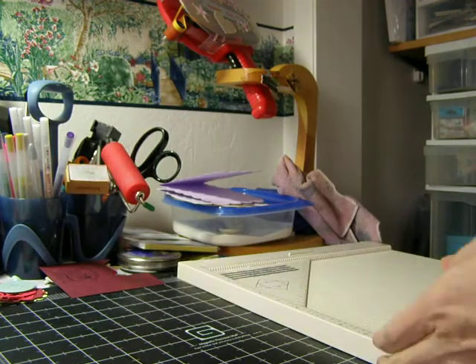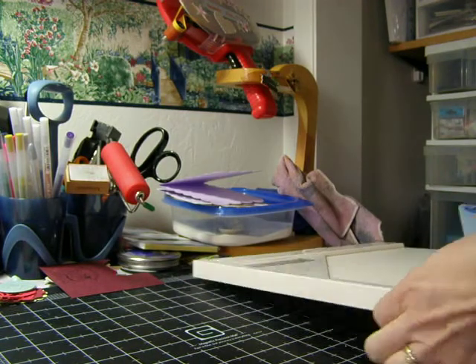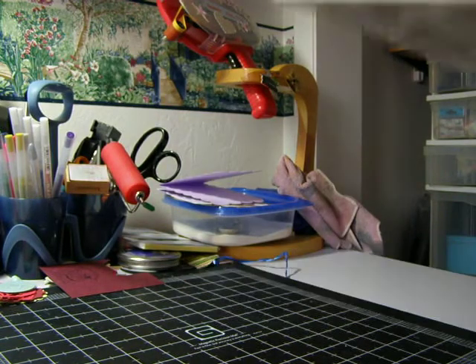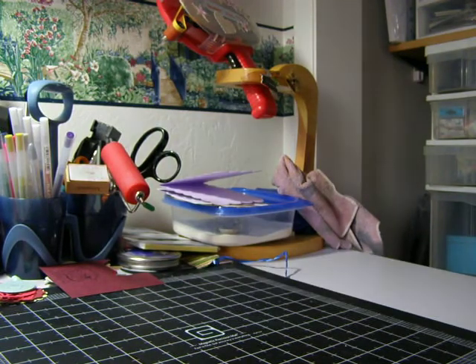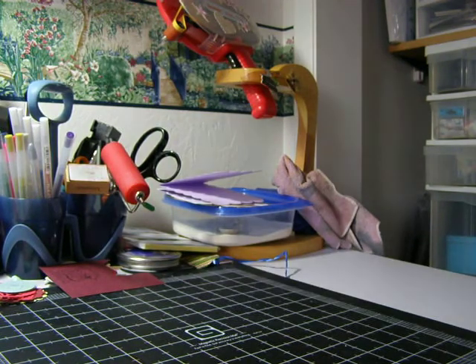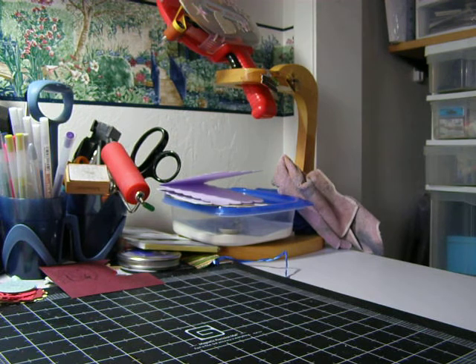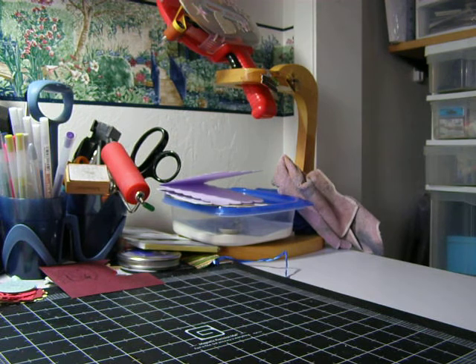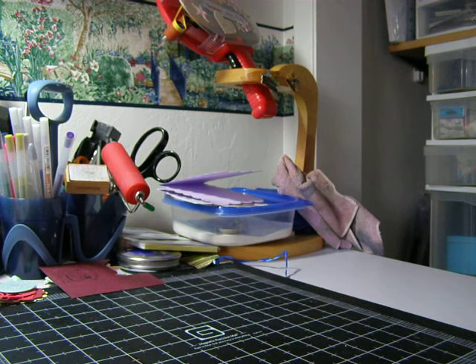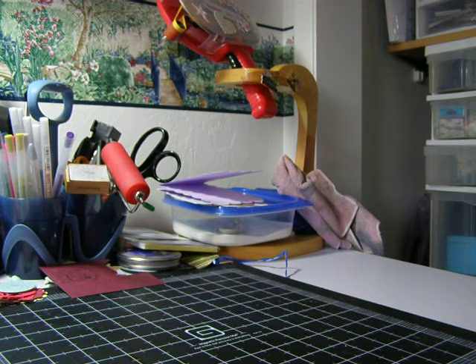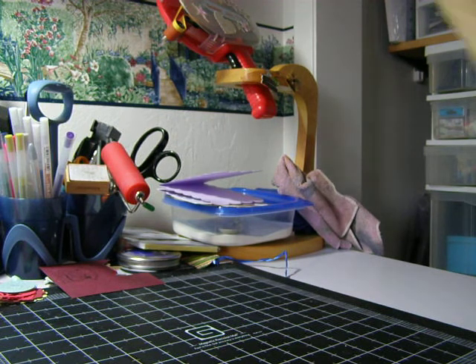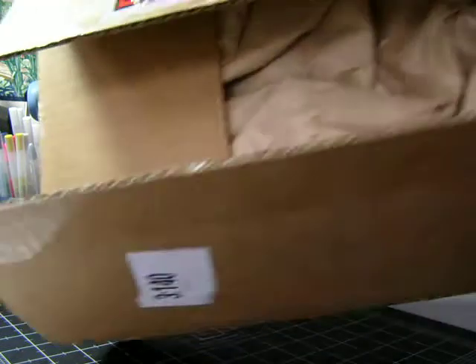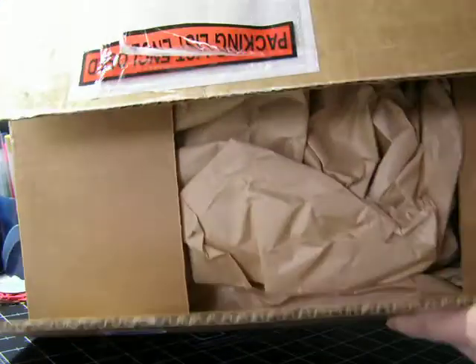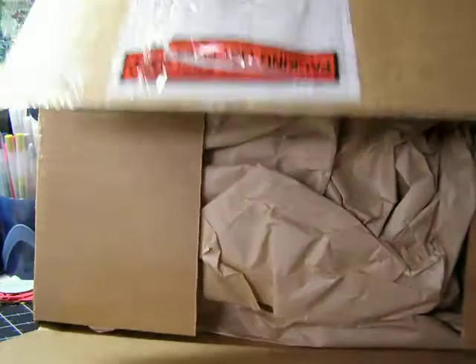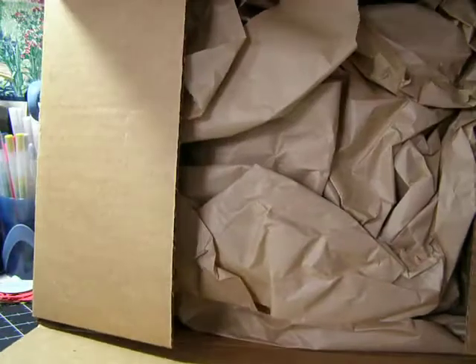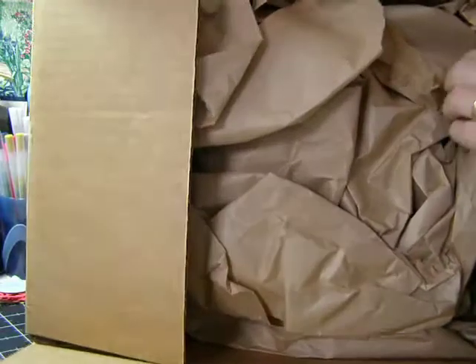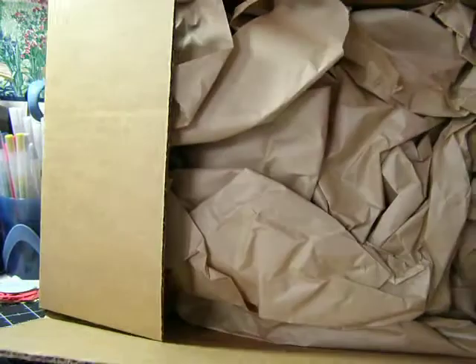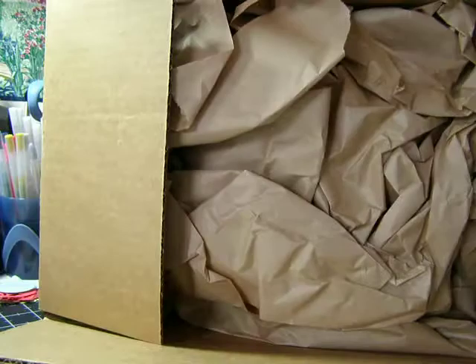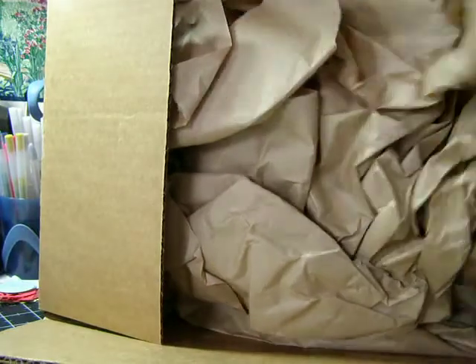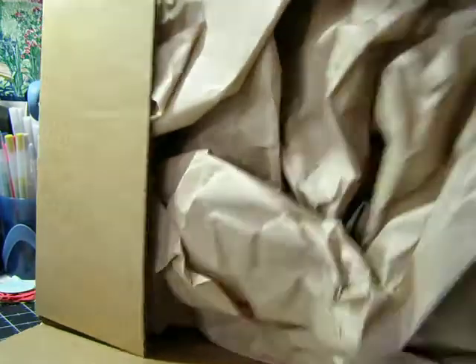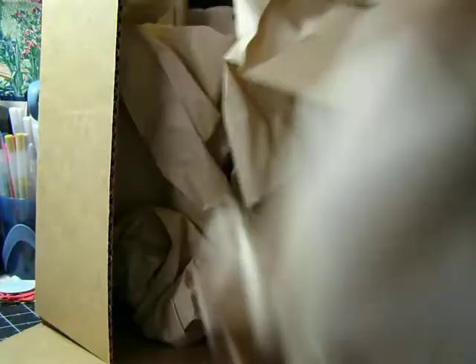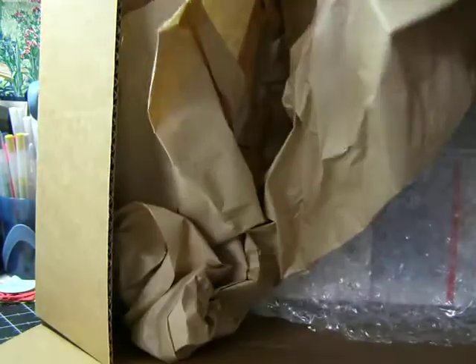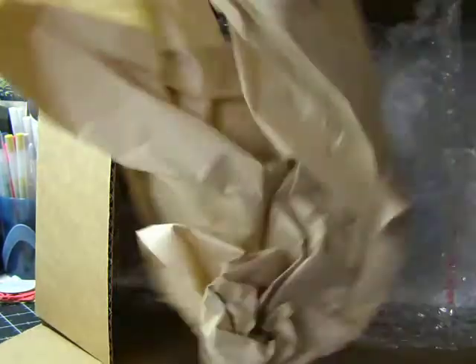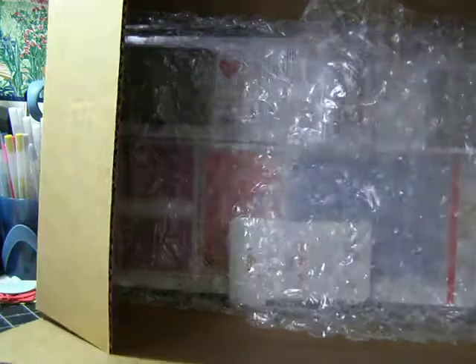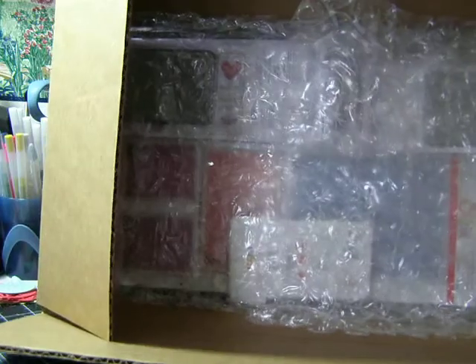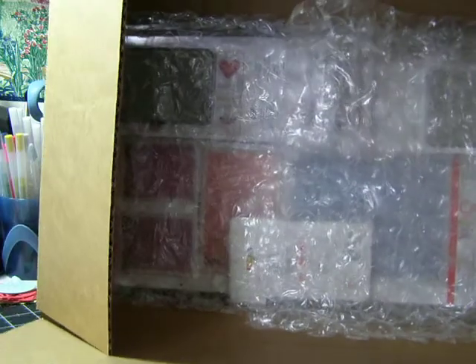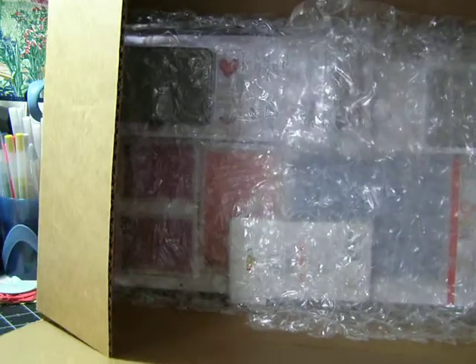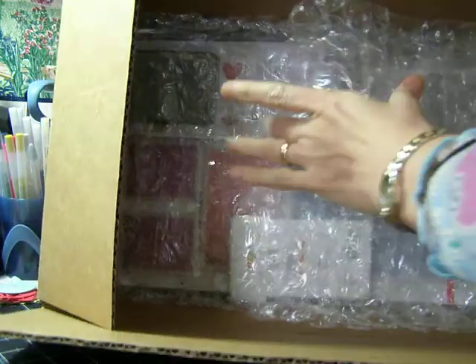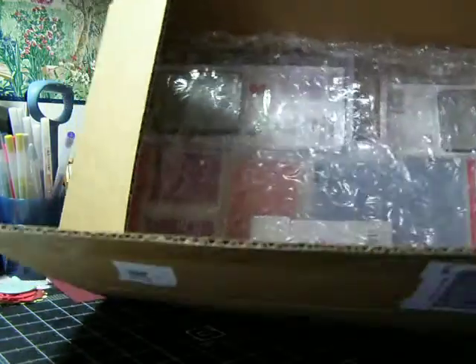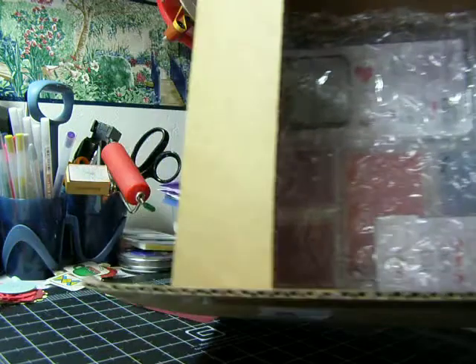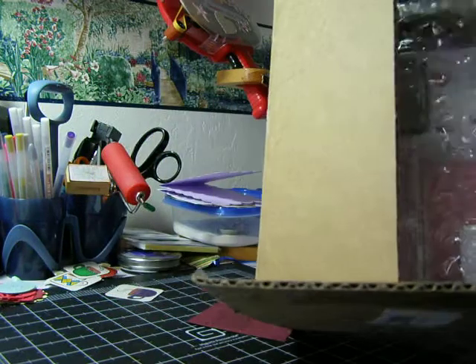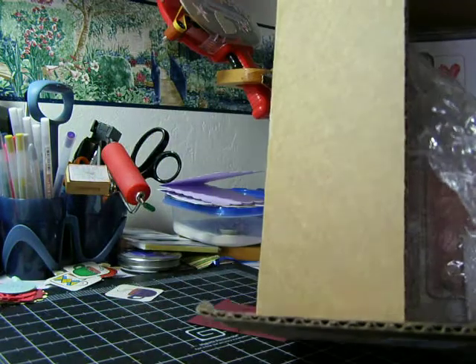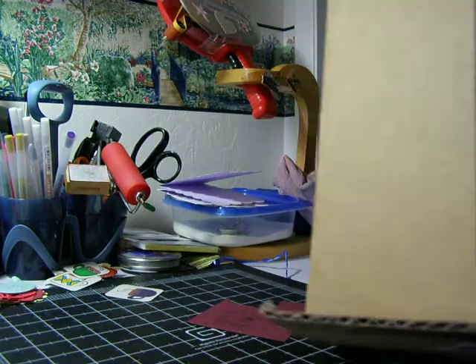Just super easy to use, so I'm loving that. And then I ordered, did a Sizzix.com order again. They have some really great things, so I'll show you that order.